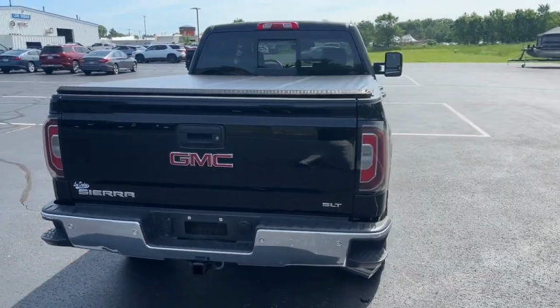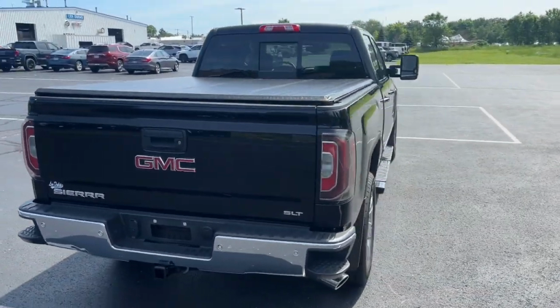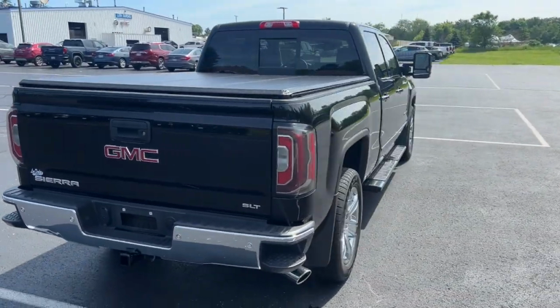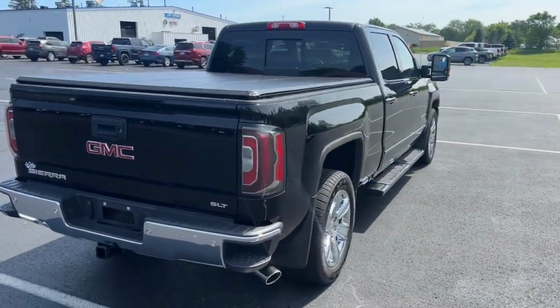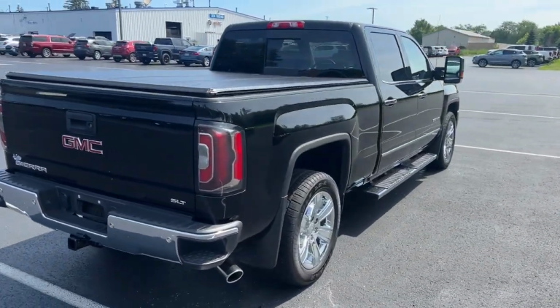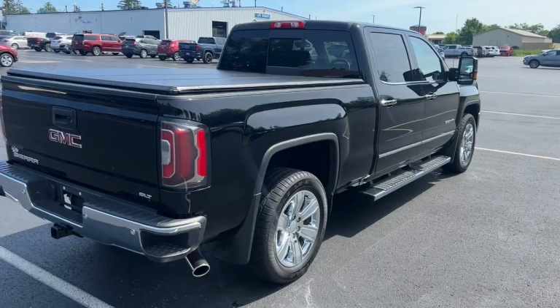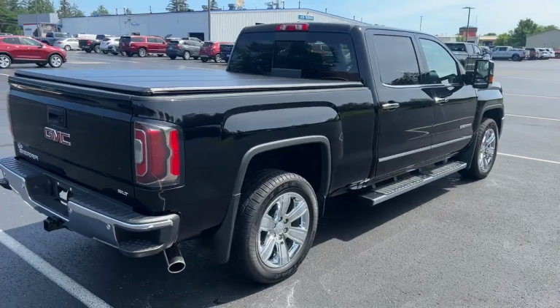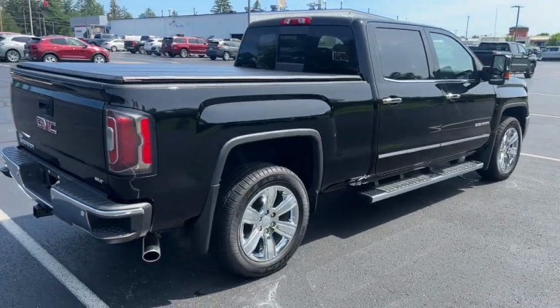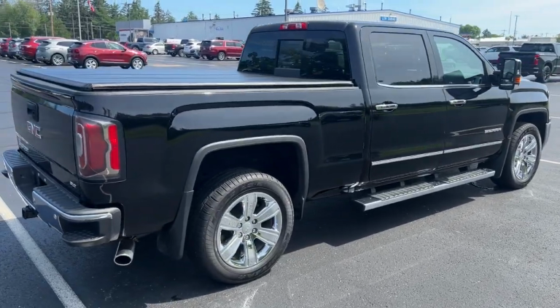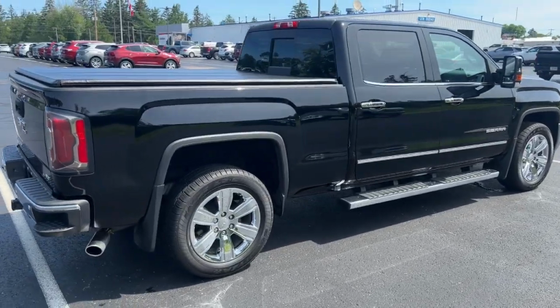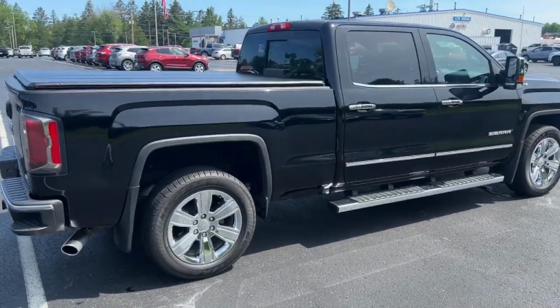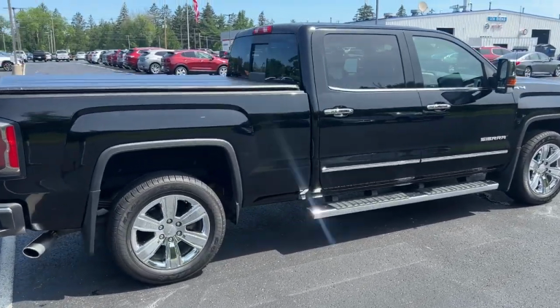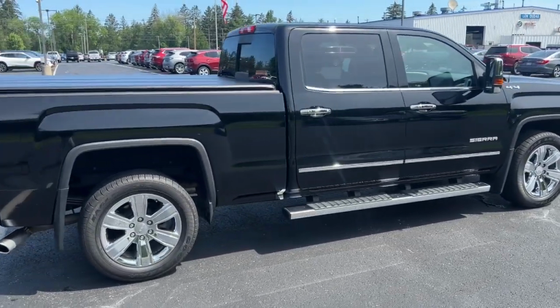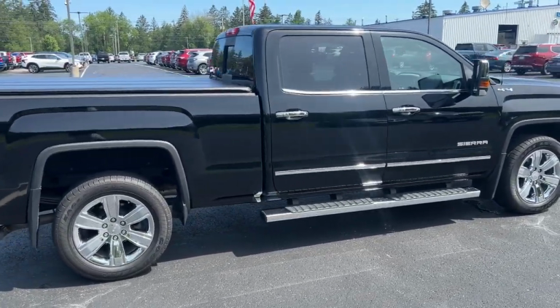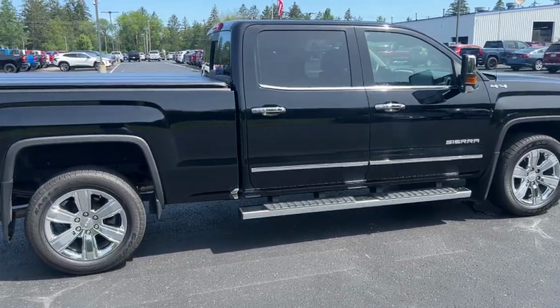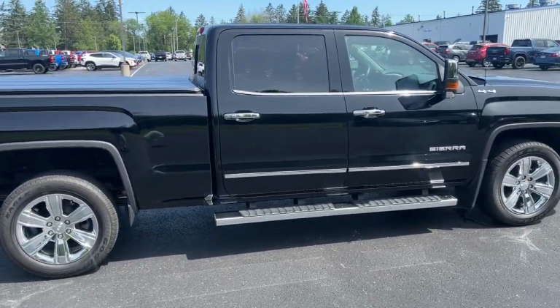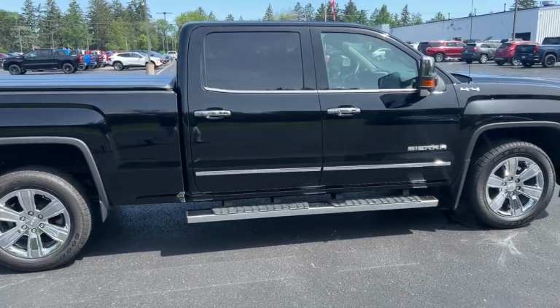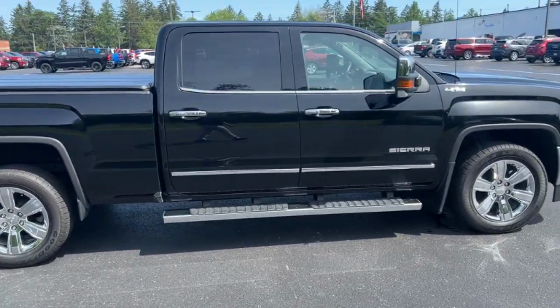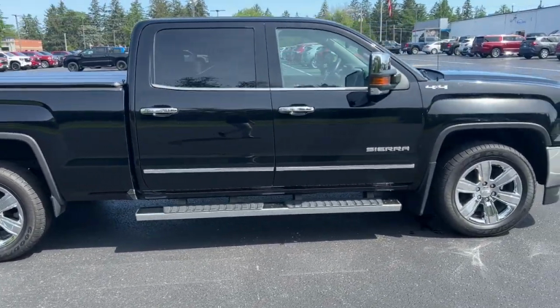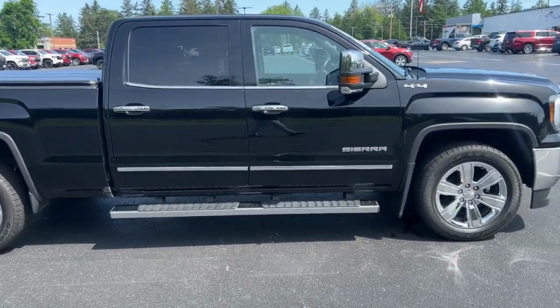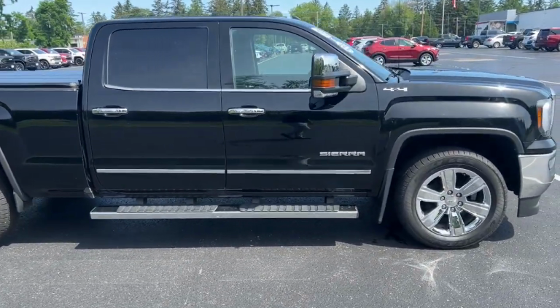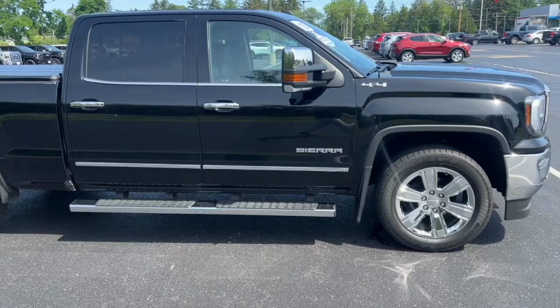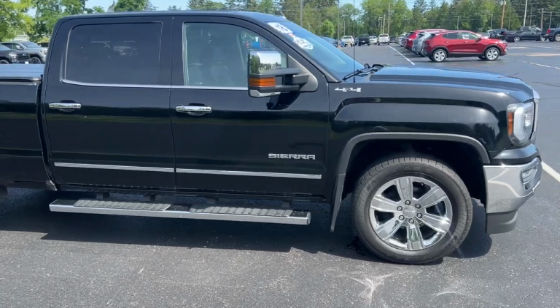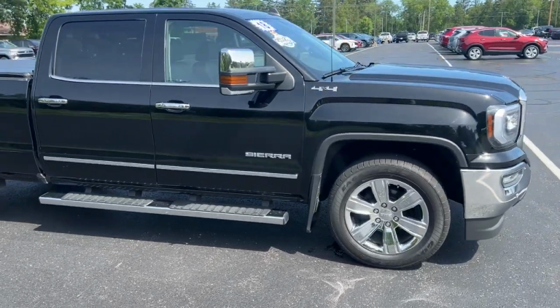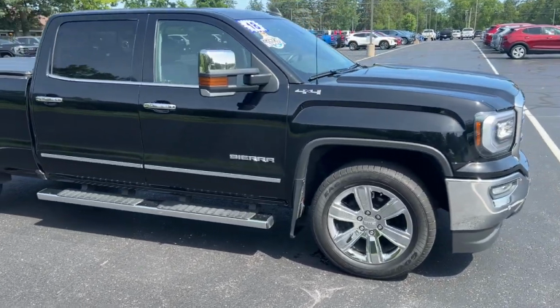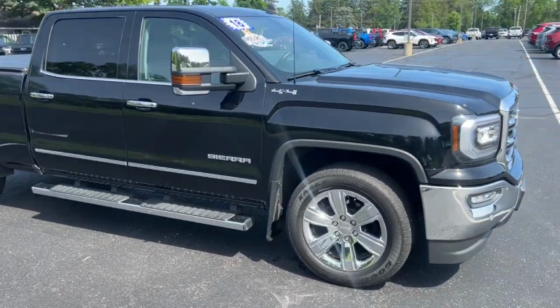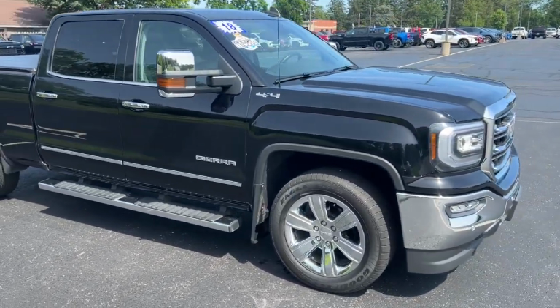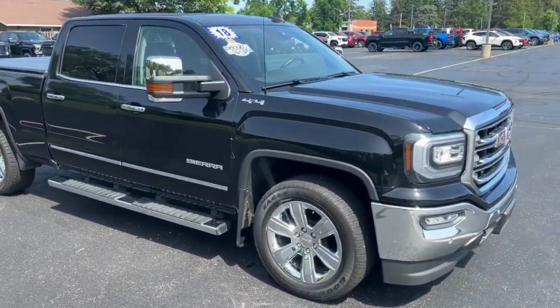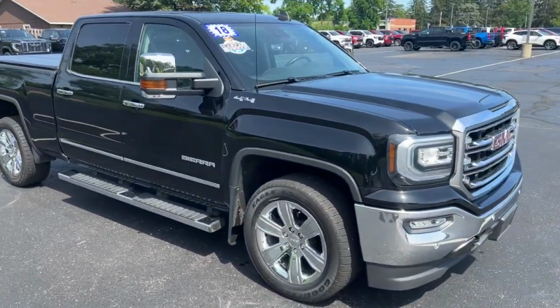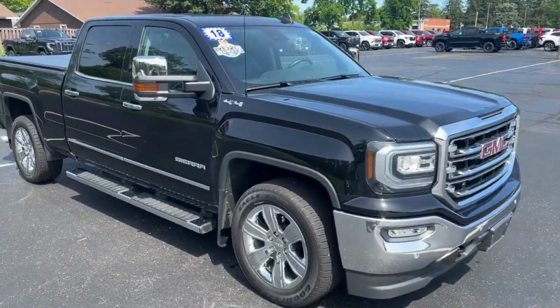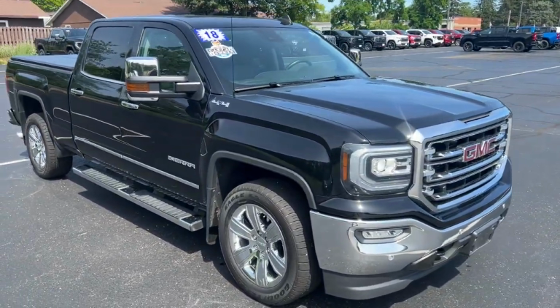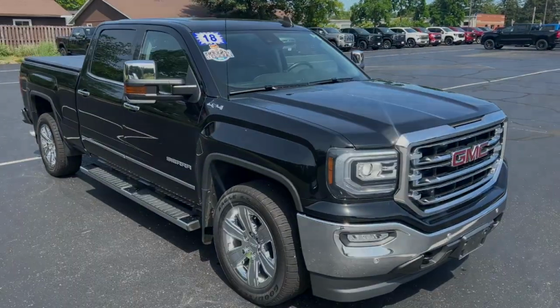Available in a wide range of powertrains including V8 and diesel, this remarkable full-size pickup is designed to exceed your expectations. Stop dreaming and start living.